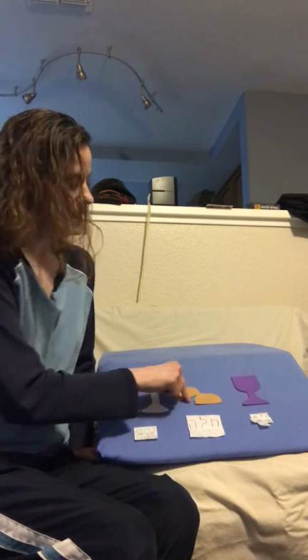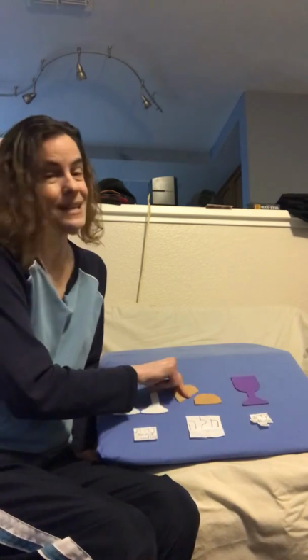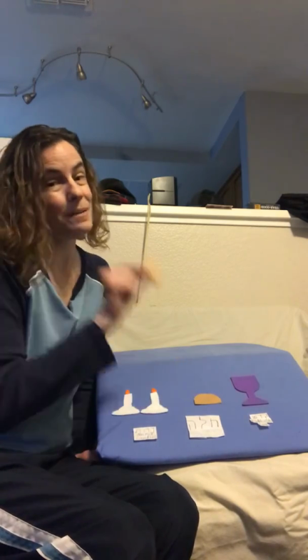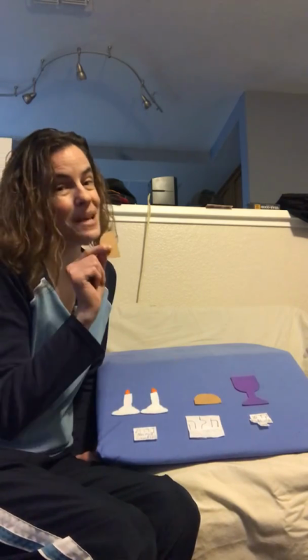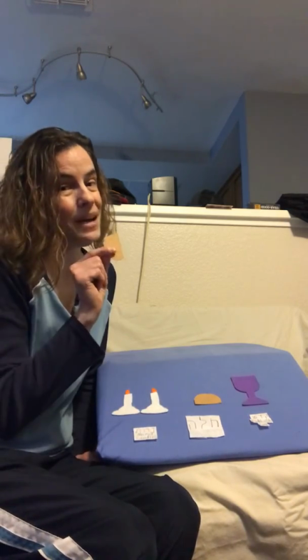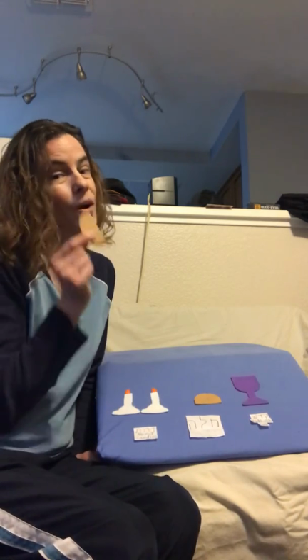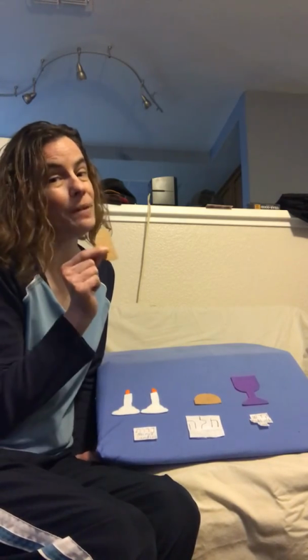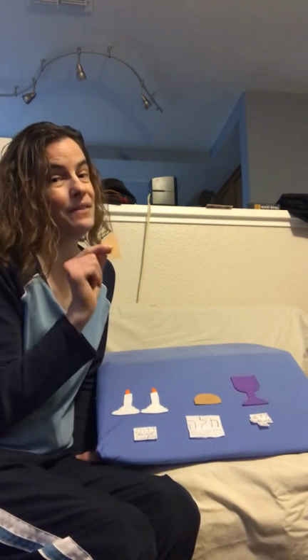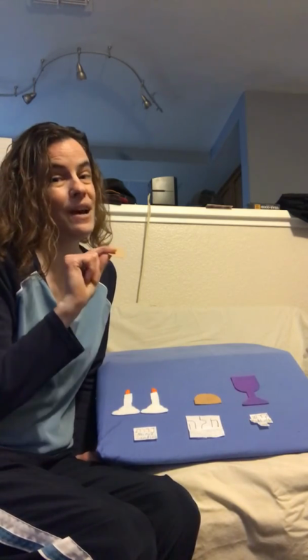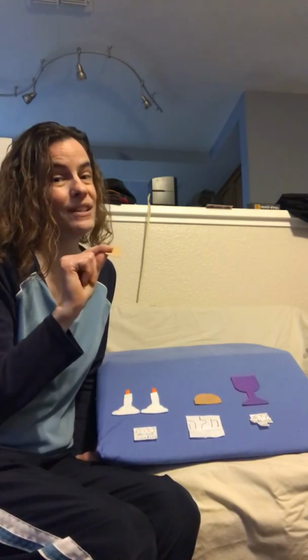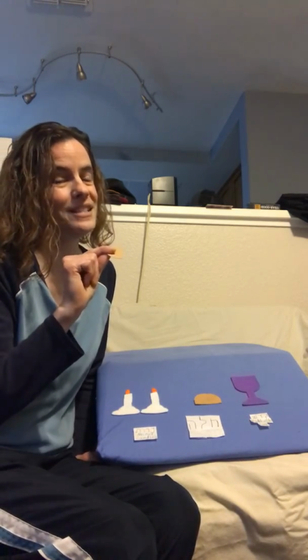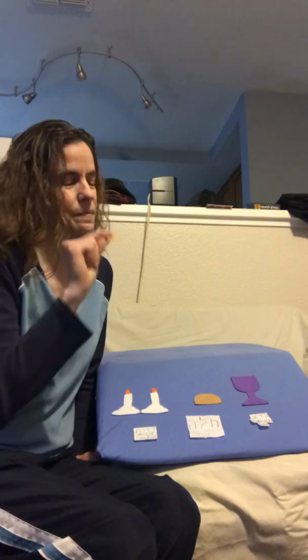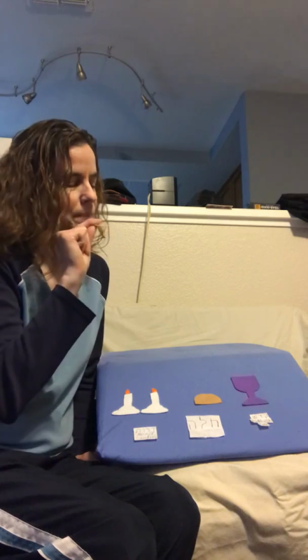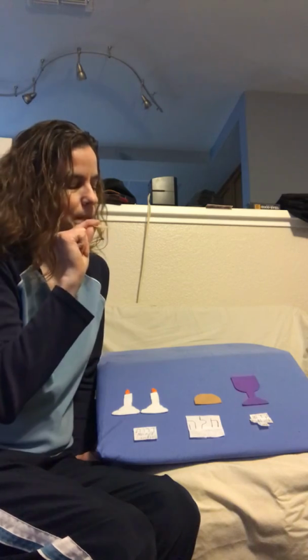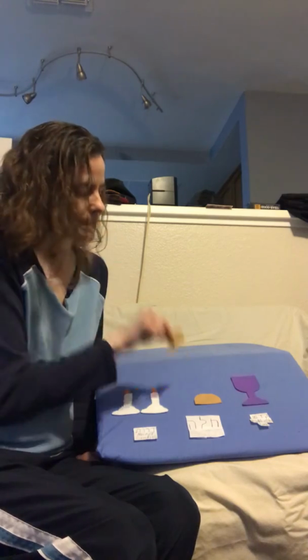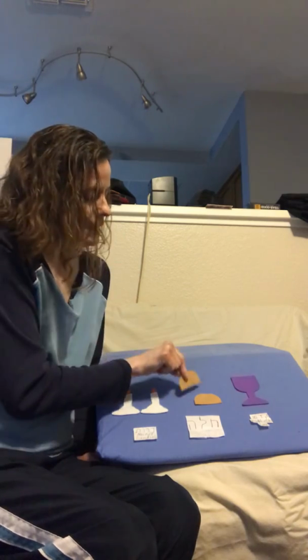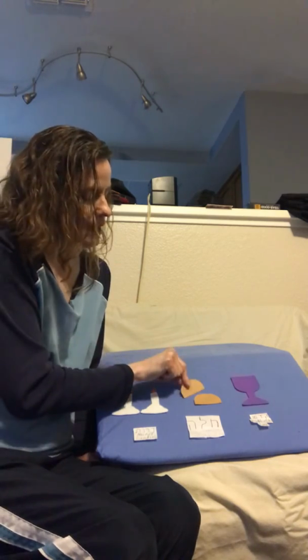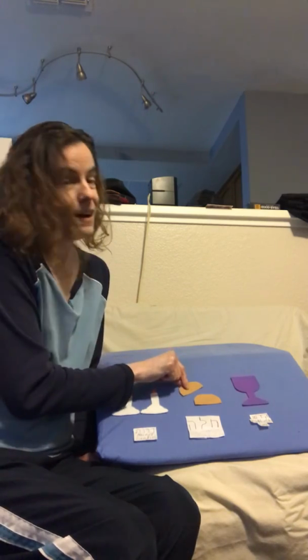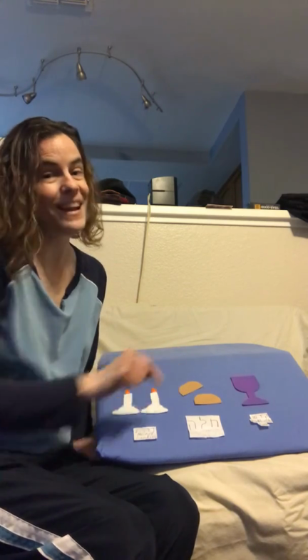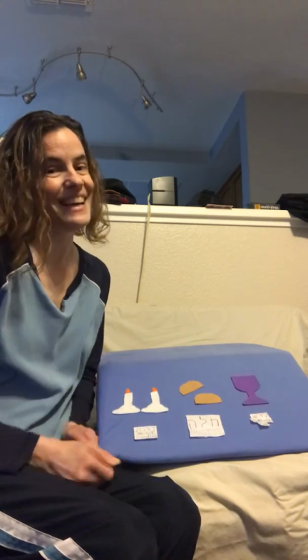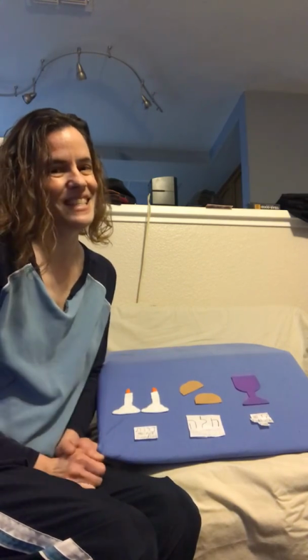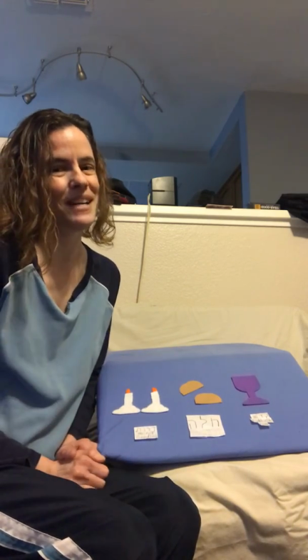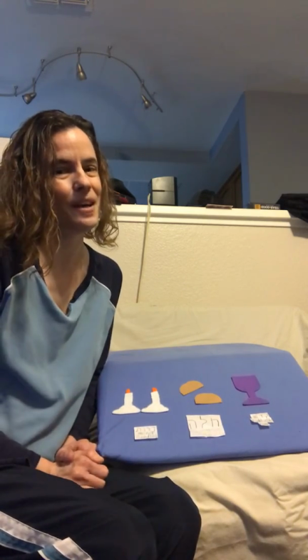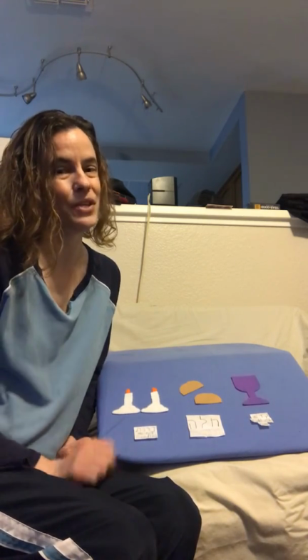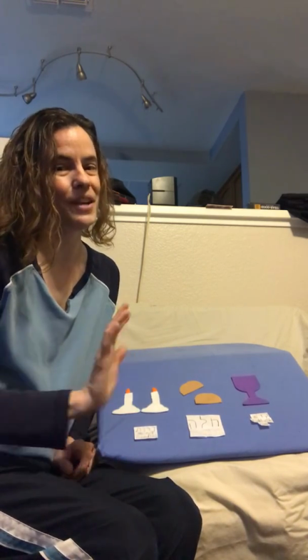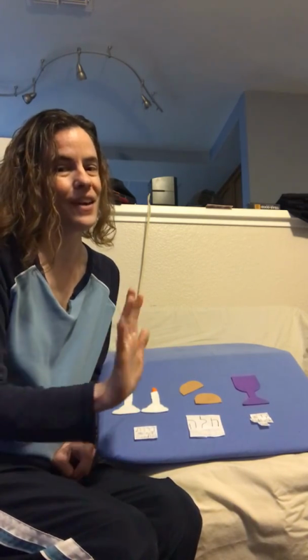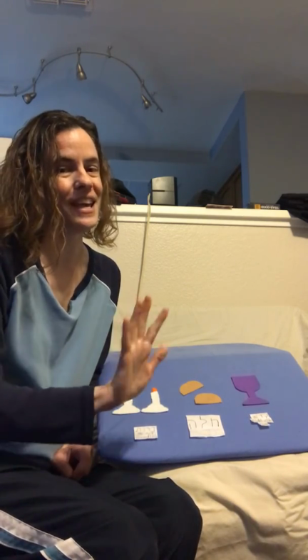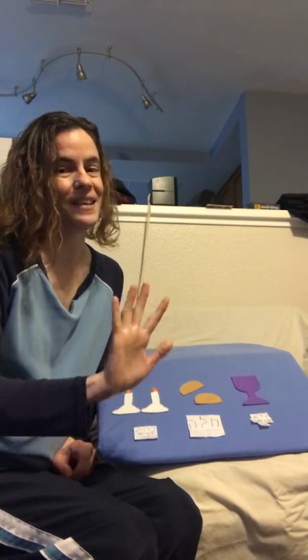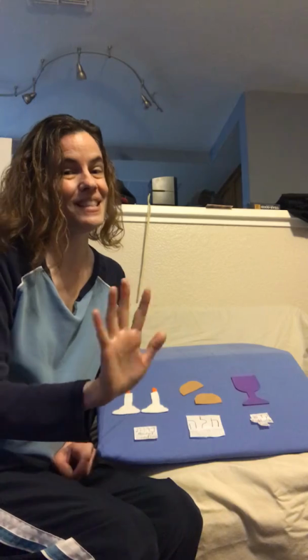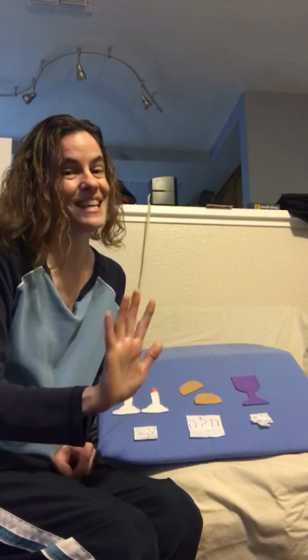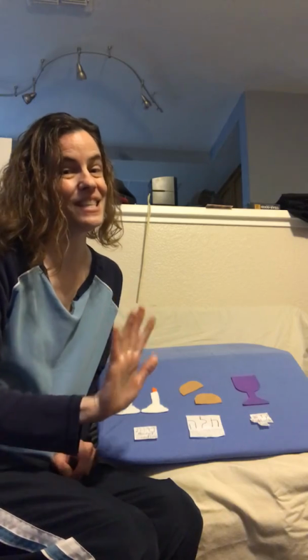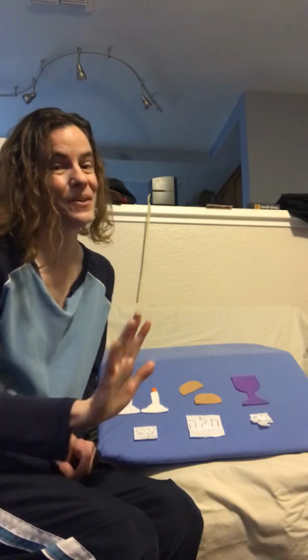Take a pretend bite, or a real bite if you have your lunch. Shabbat shalom, guys. Enjoy your Friday. See you soon.